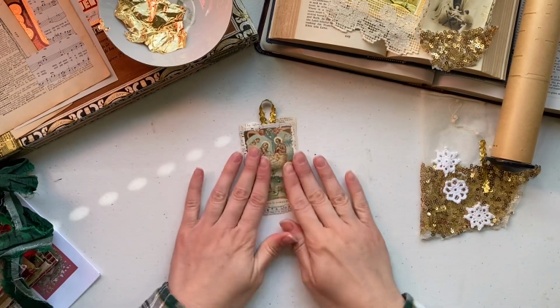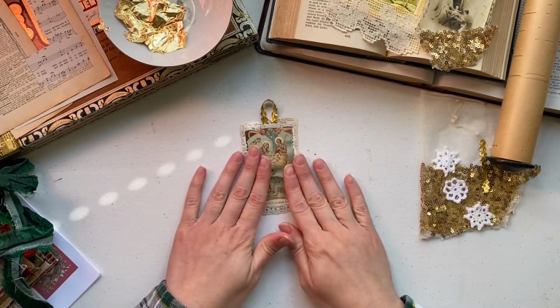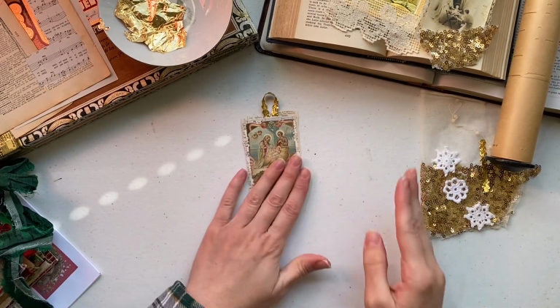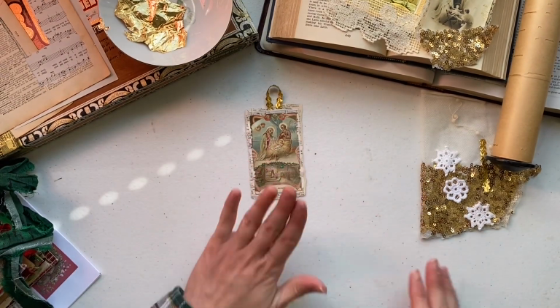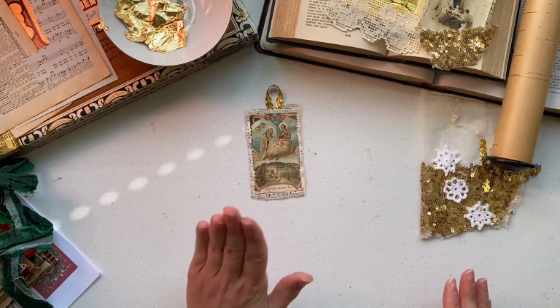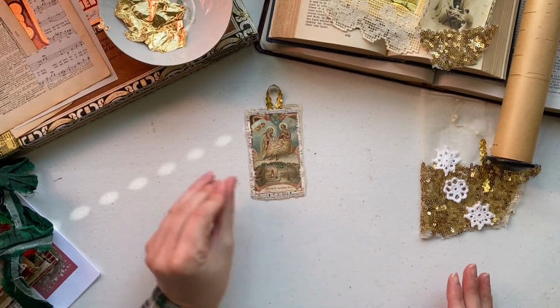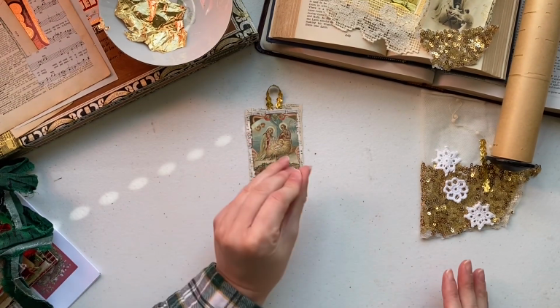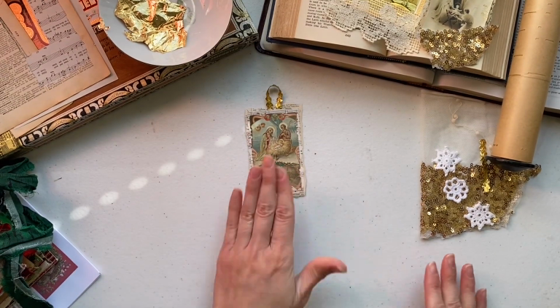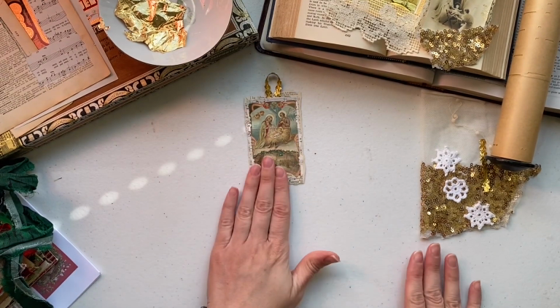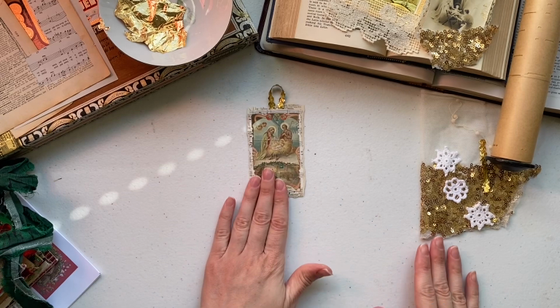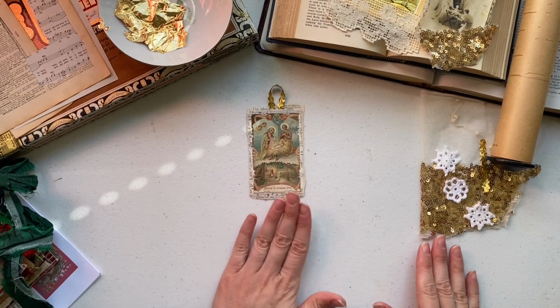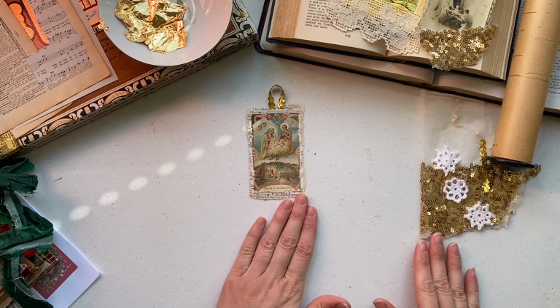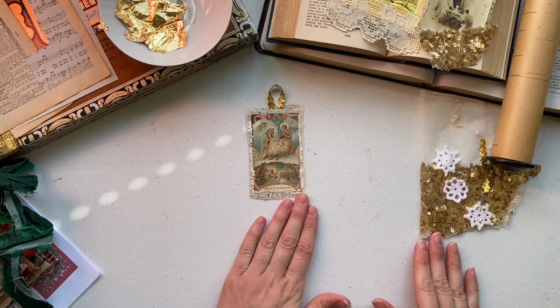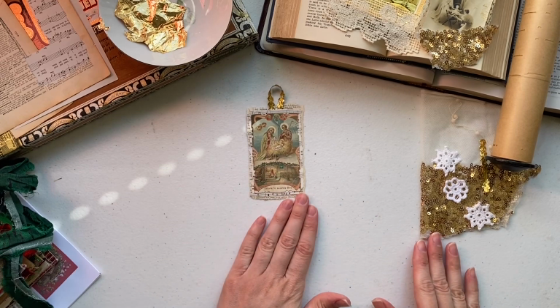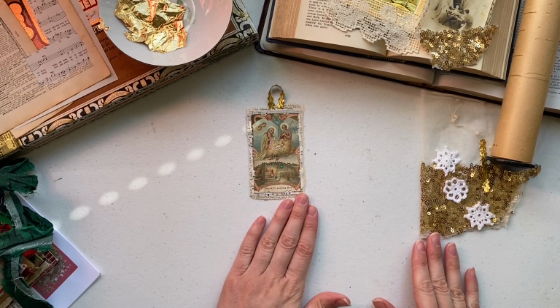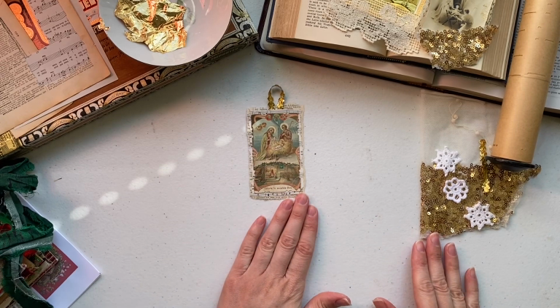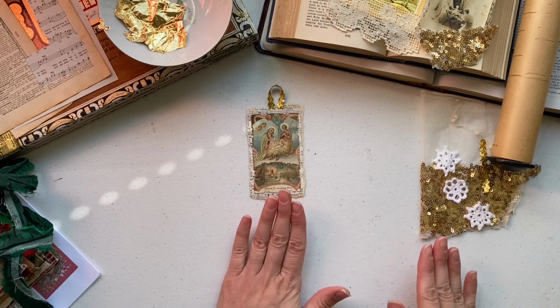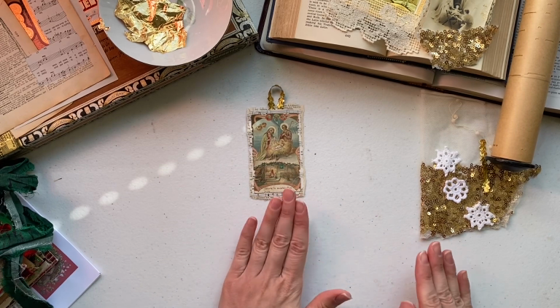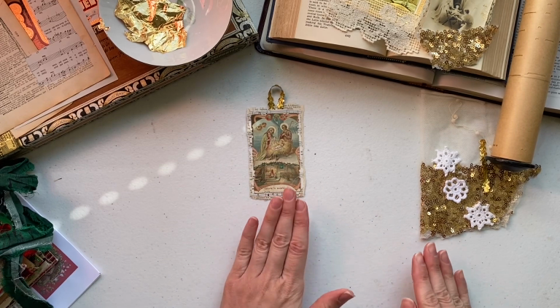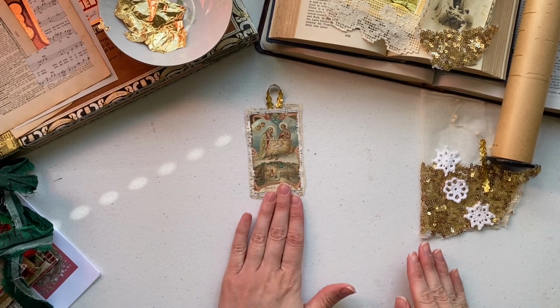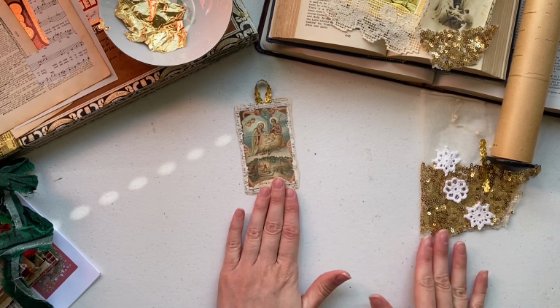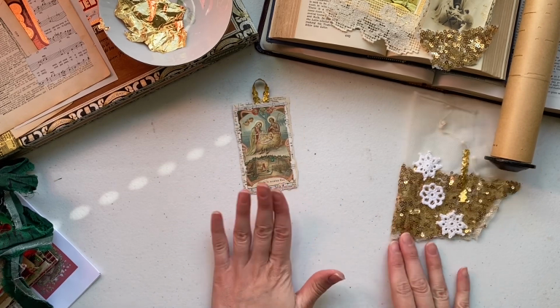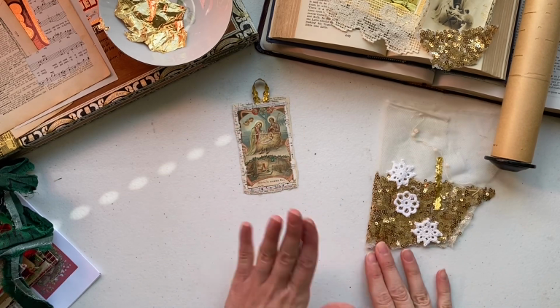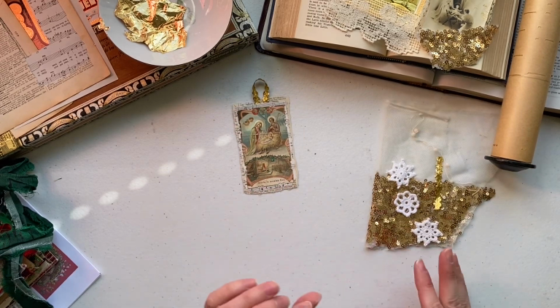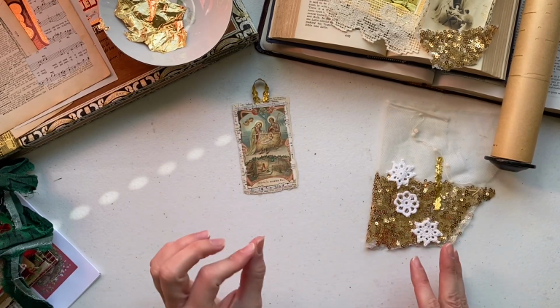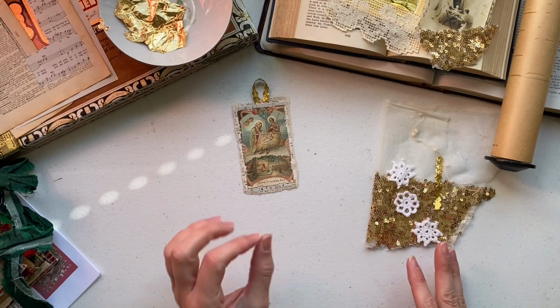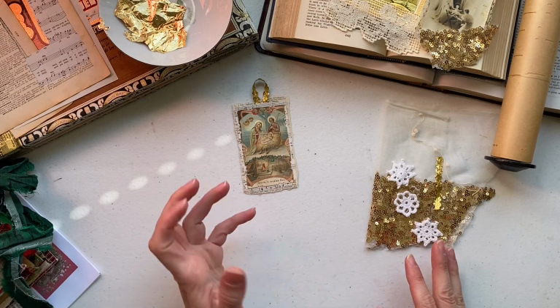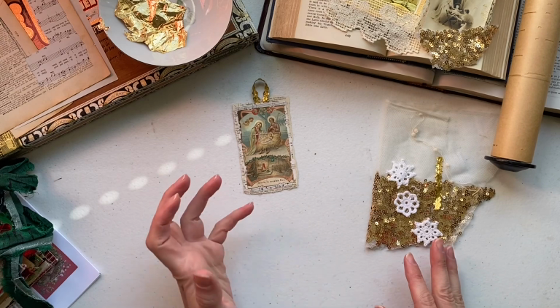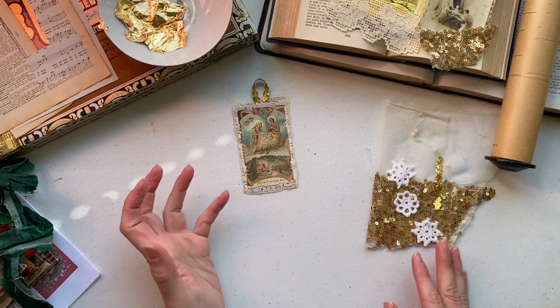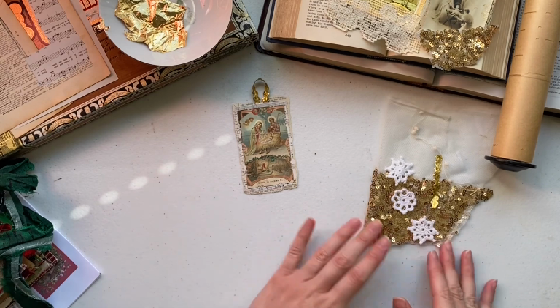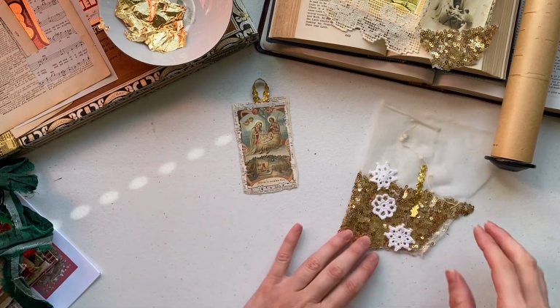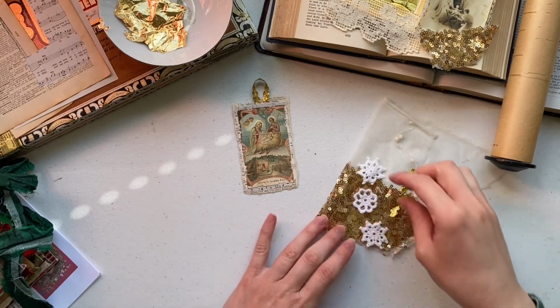That's the basic craft — very, very easy to make and also extremely pretty, I think.